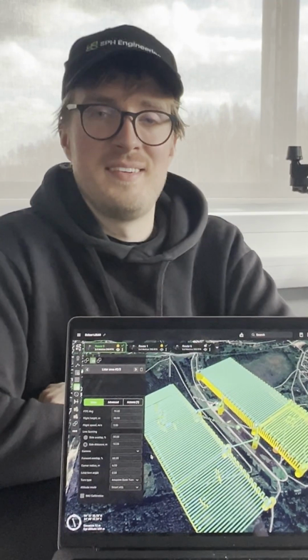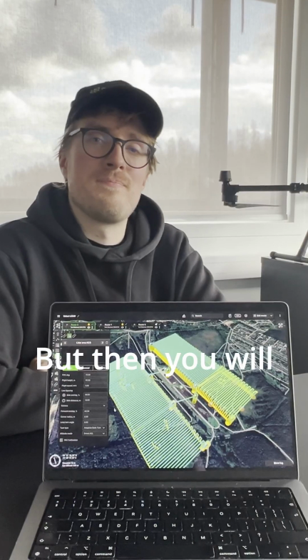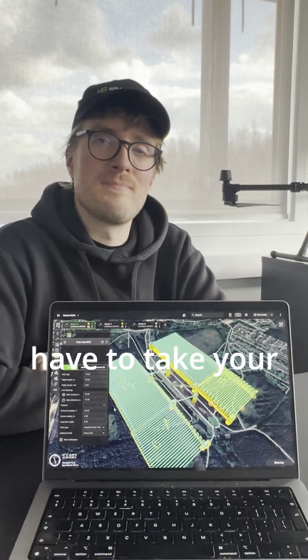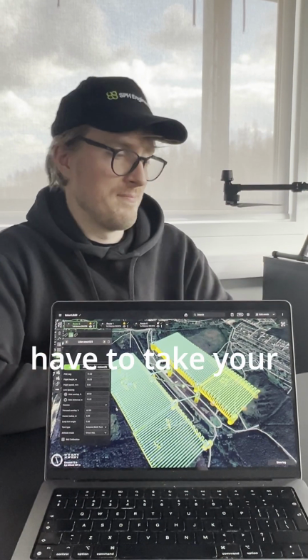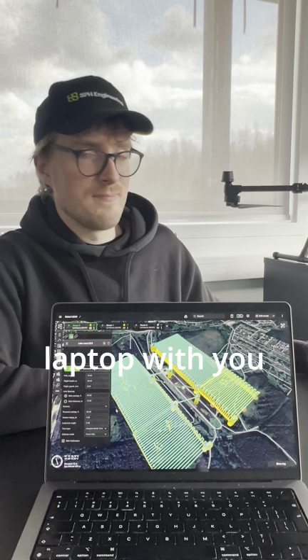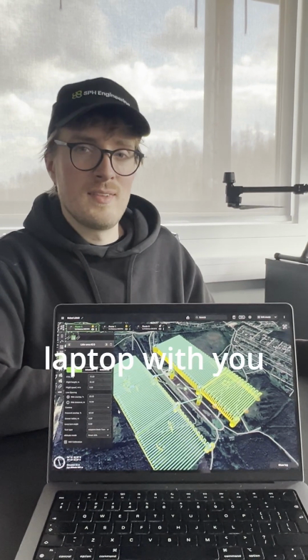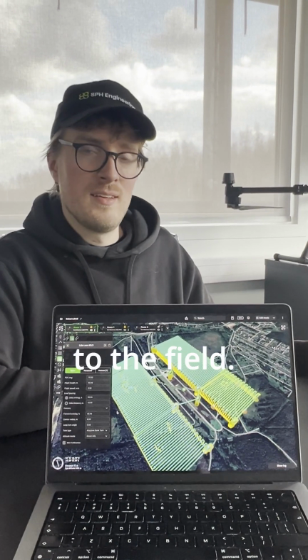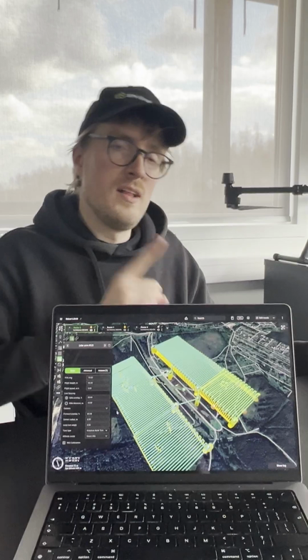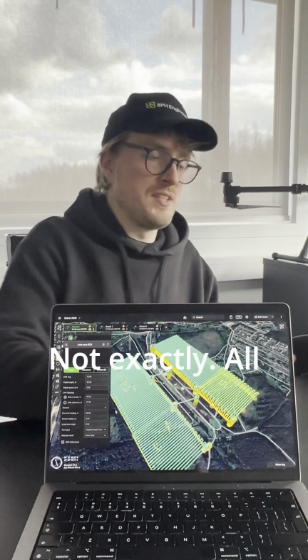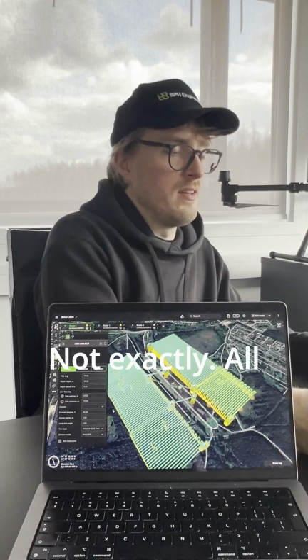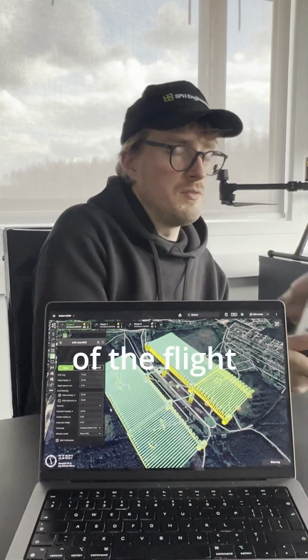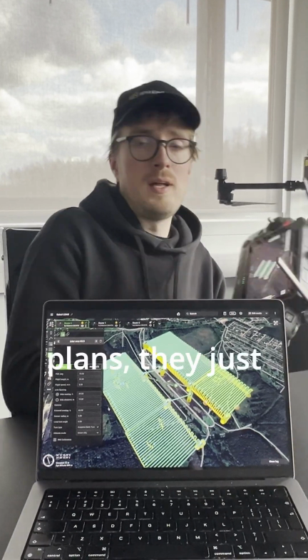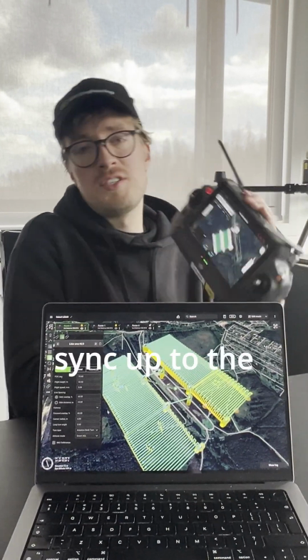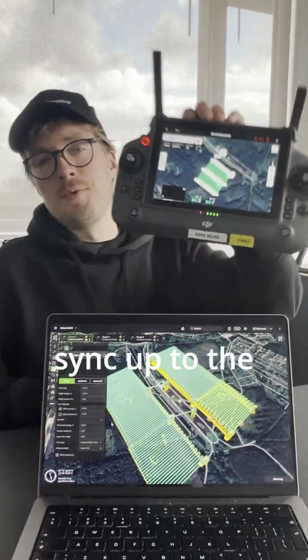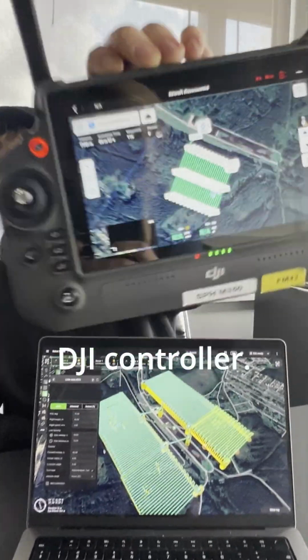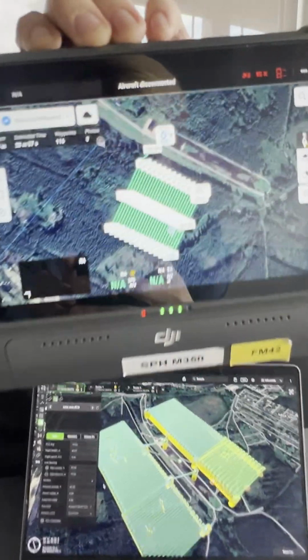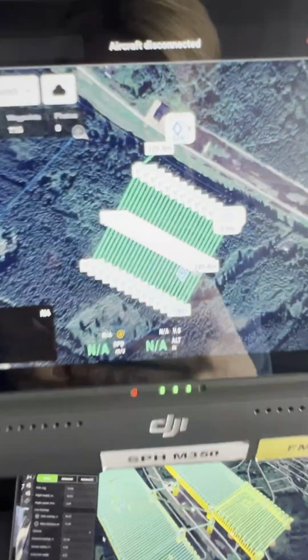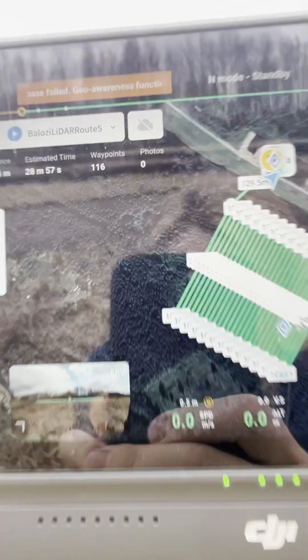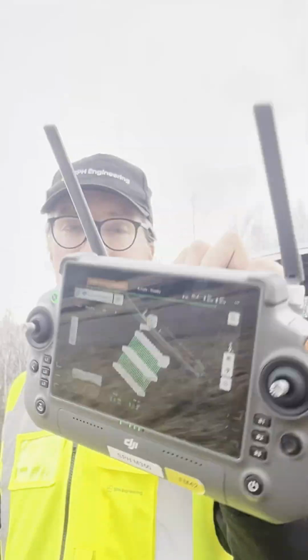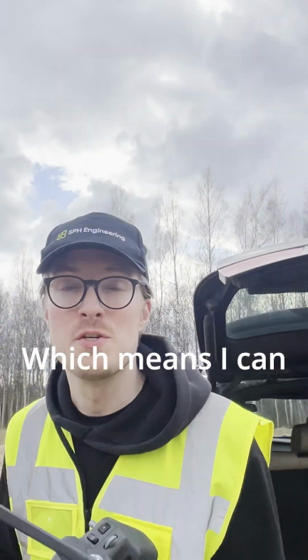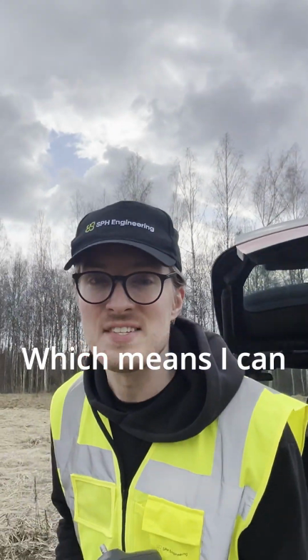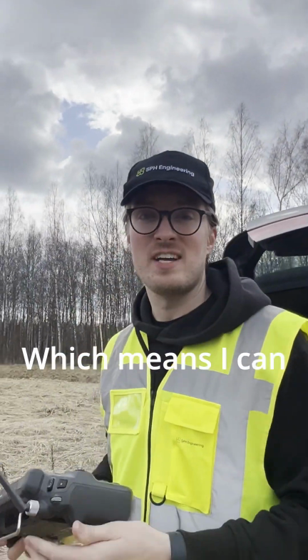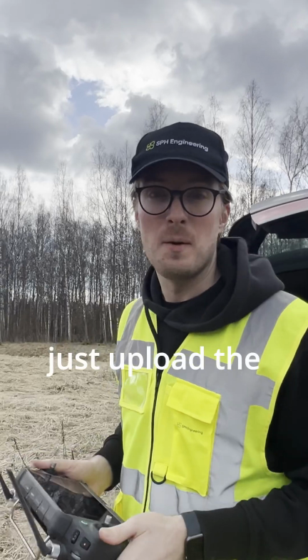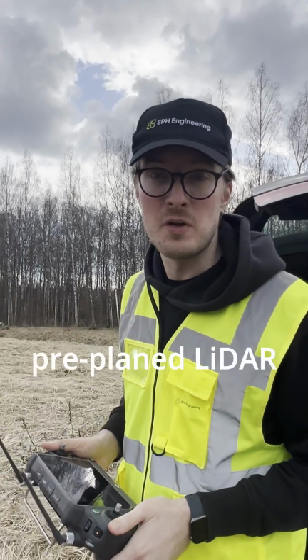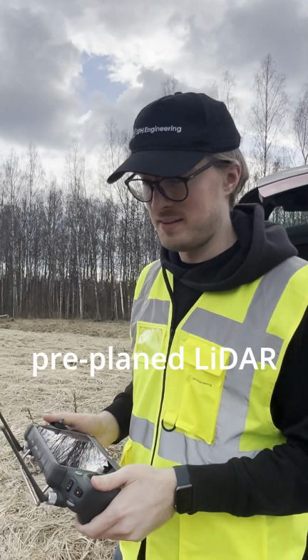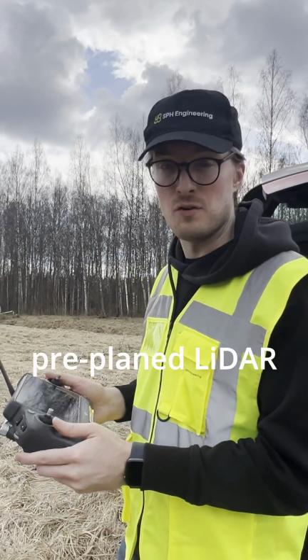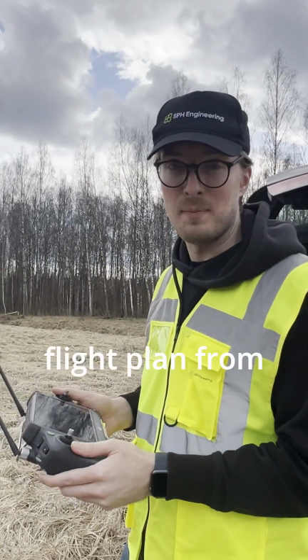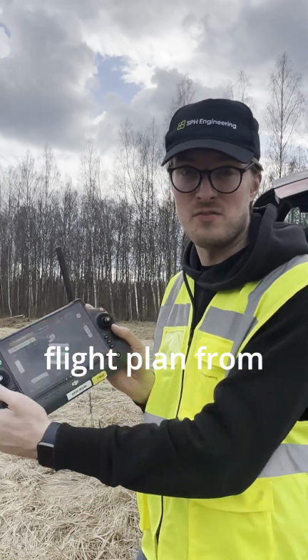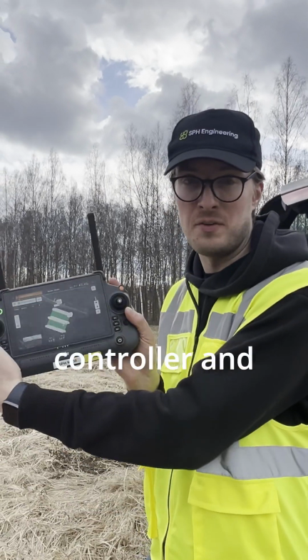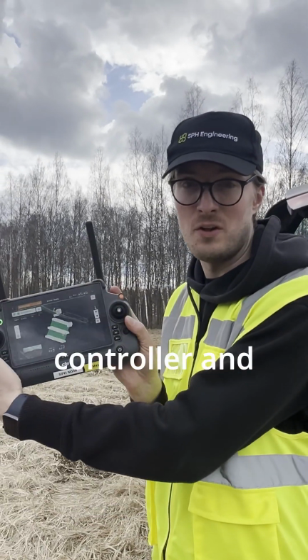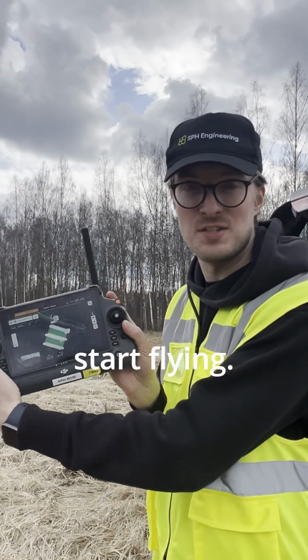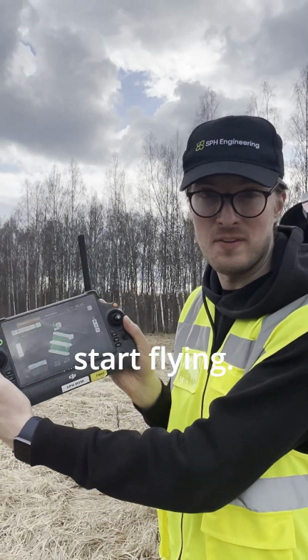But then you will have to take your laptop with you to the field. Not exactly. All the flight plans, they just sync up to the DJI controller, which means I can just upload the pre-planned LiDAR flight plan from the remote controller and start flying.